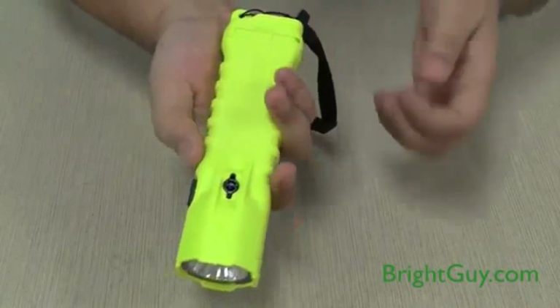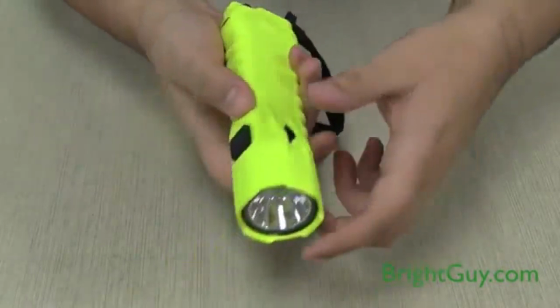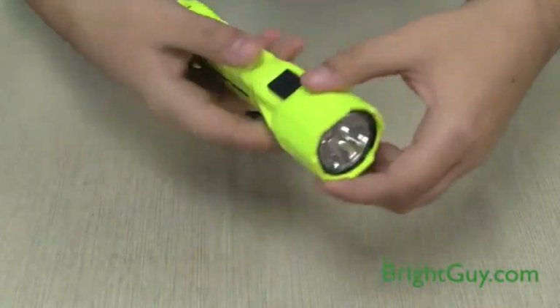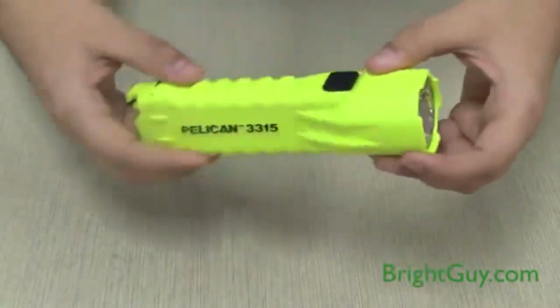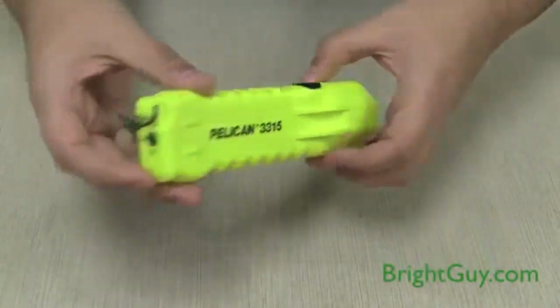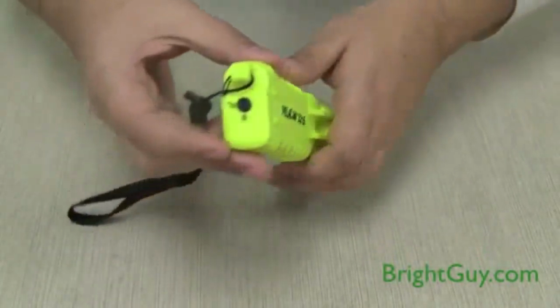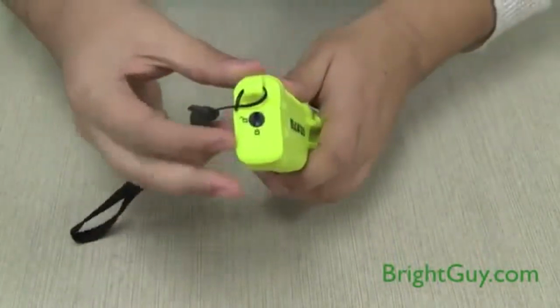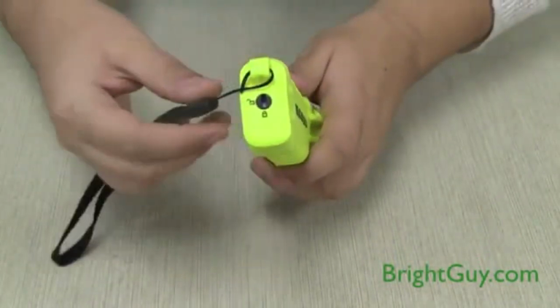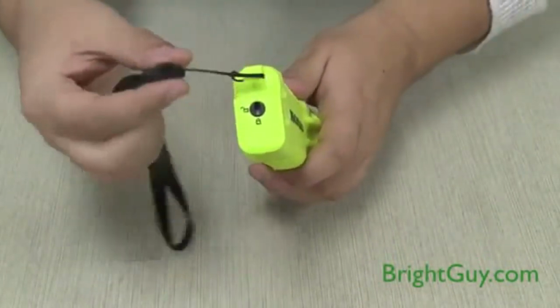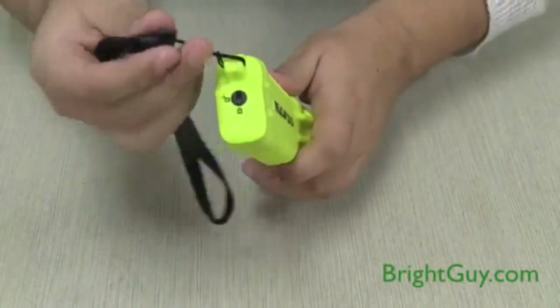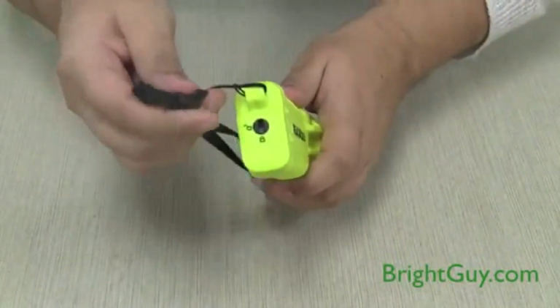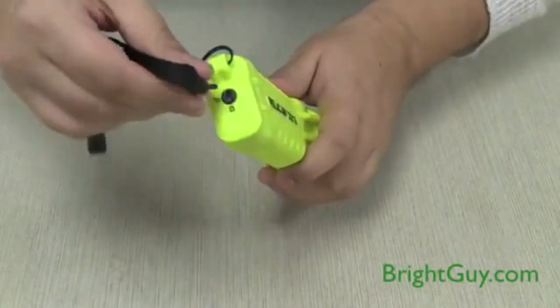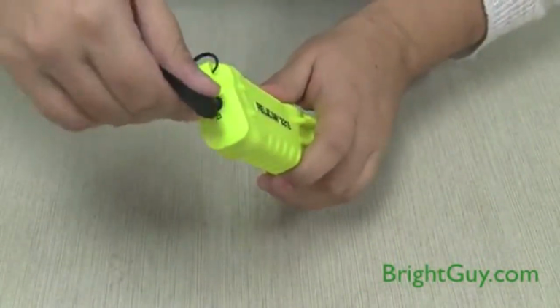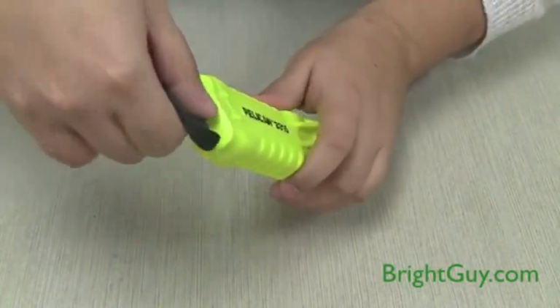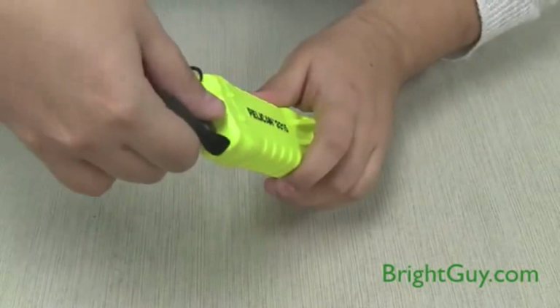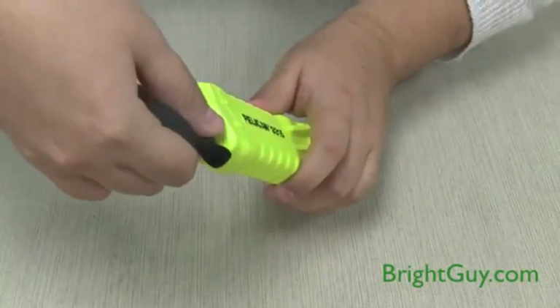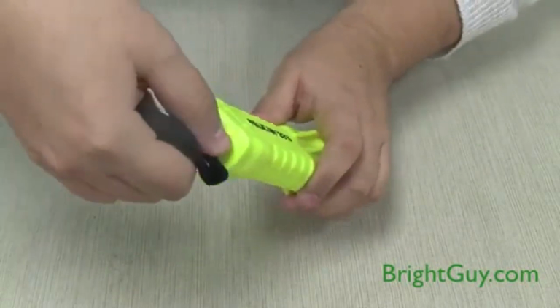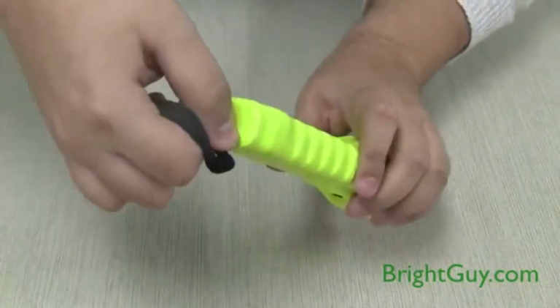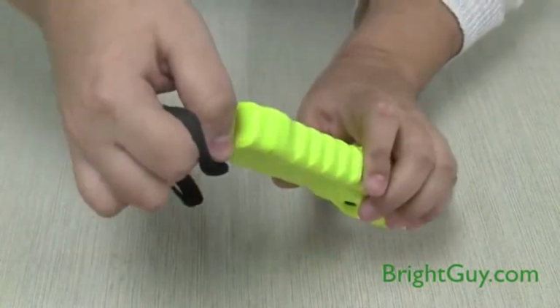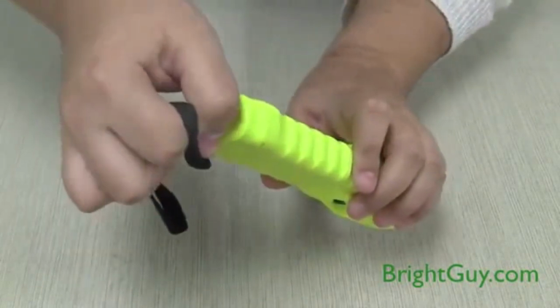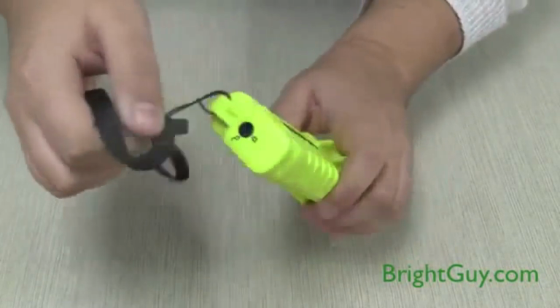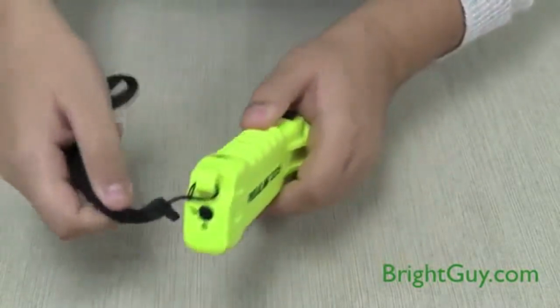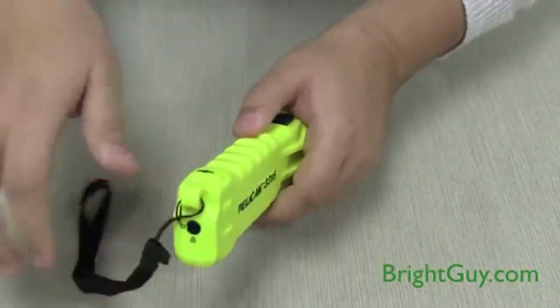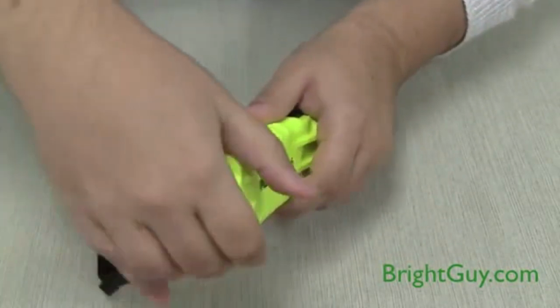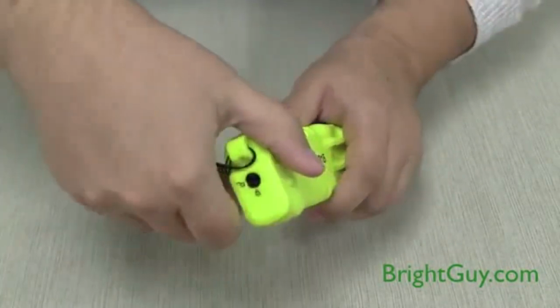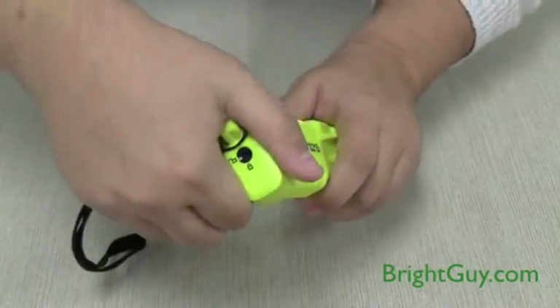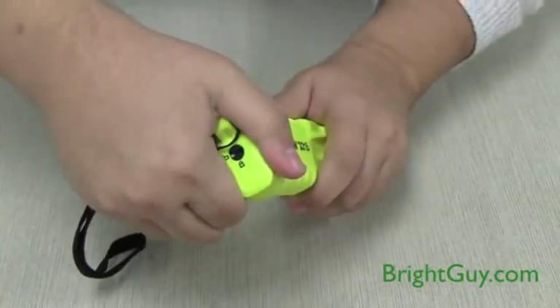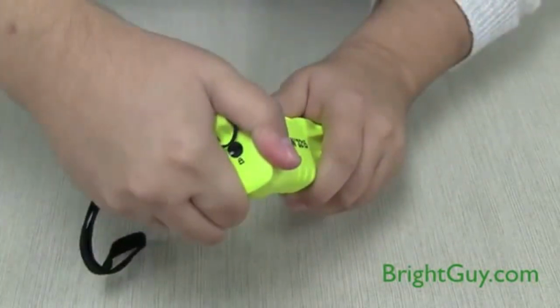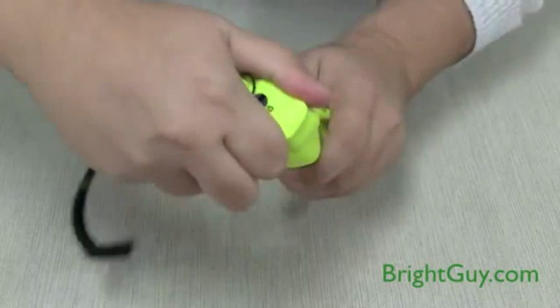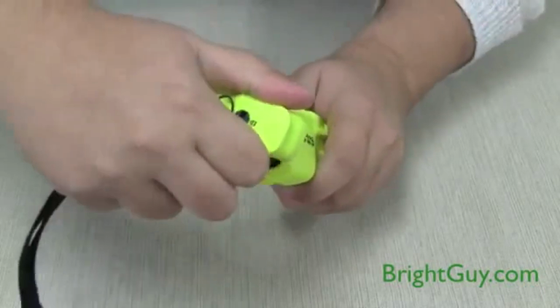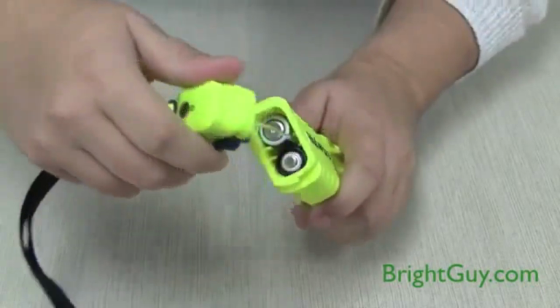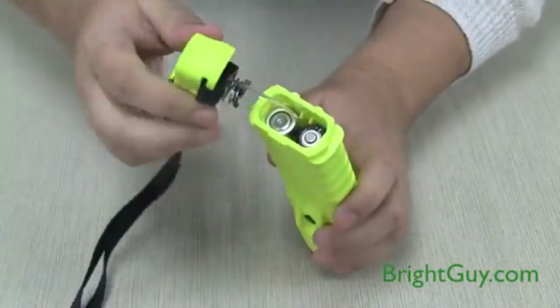The battery door is on the tail of the flashlight. Use the wrist lanyard to unlock the battery door, and then twist the door counterclockwise to open it.